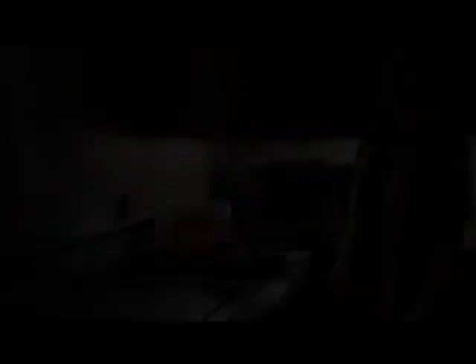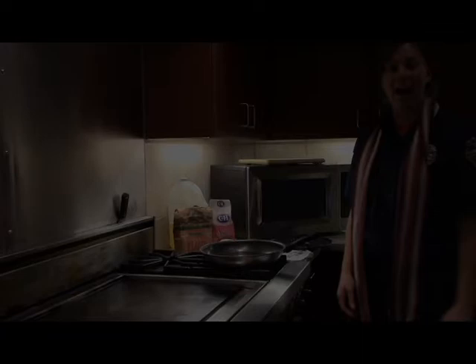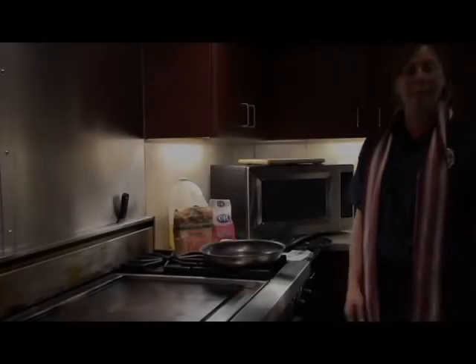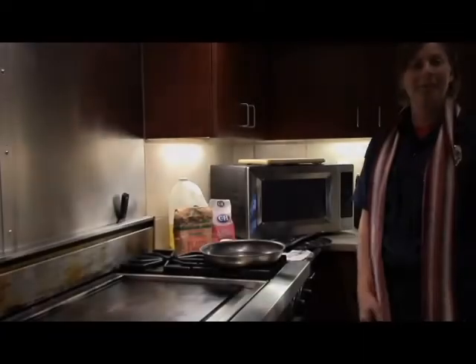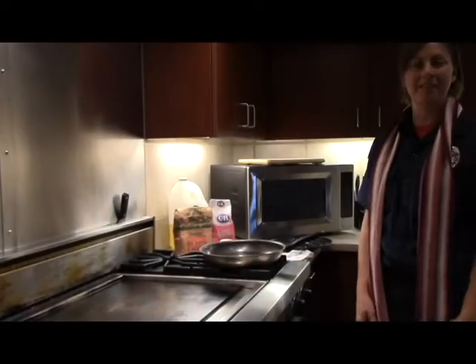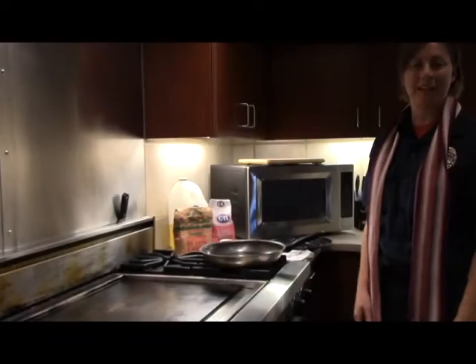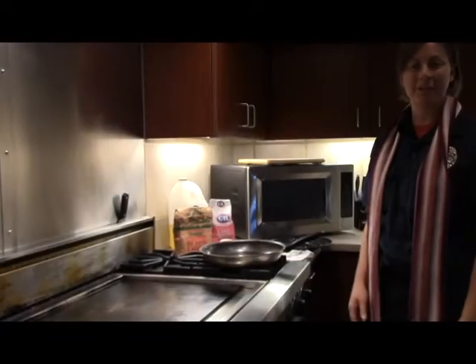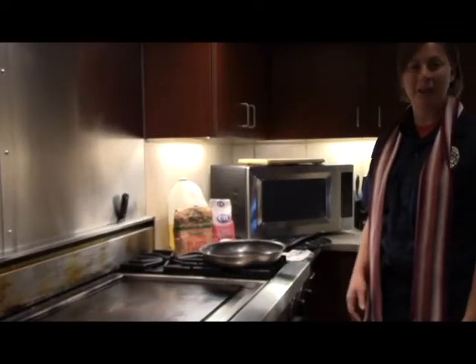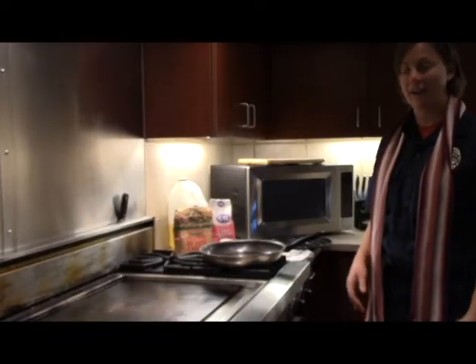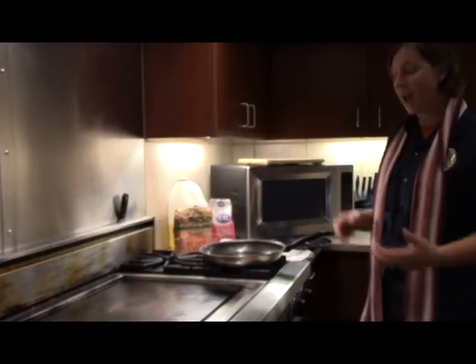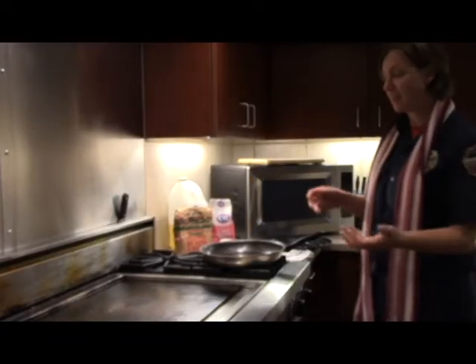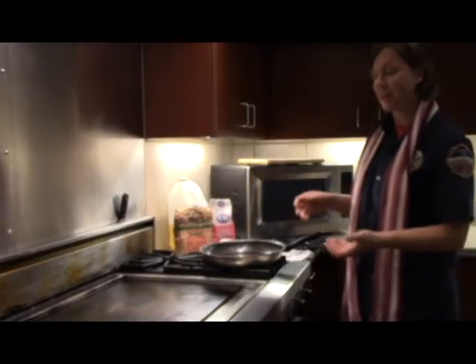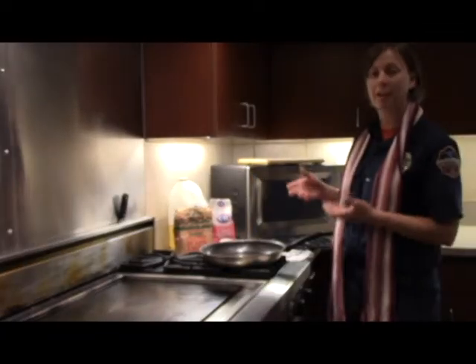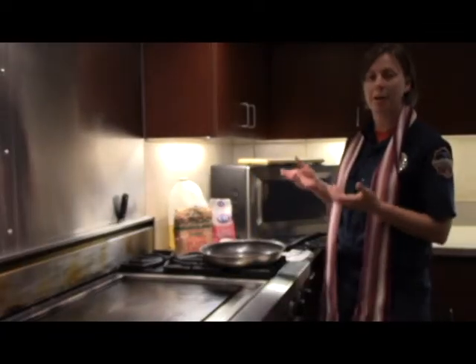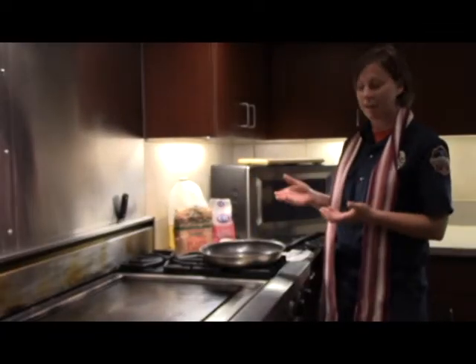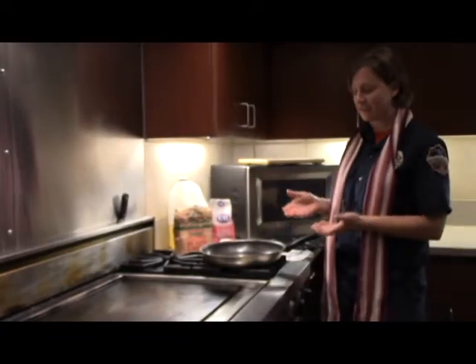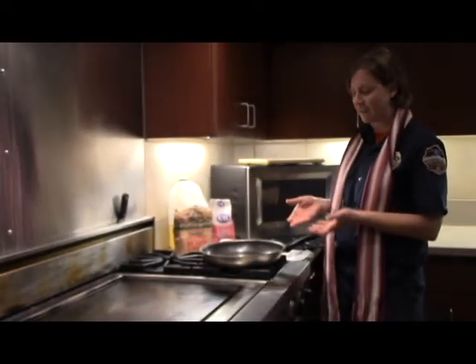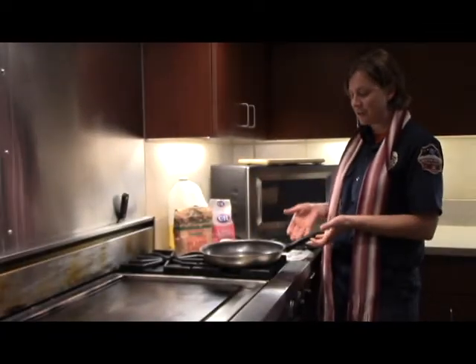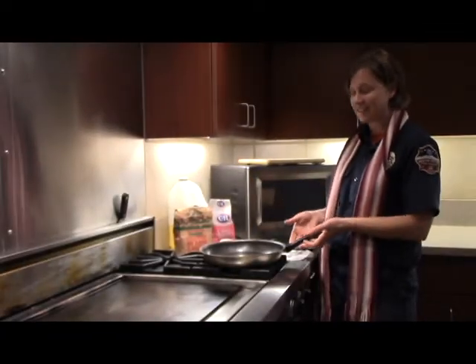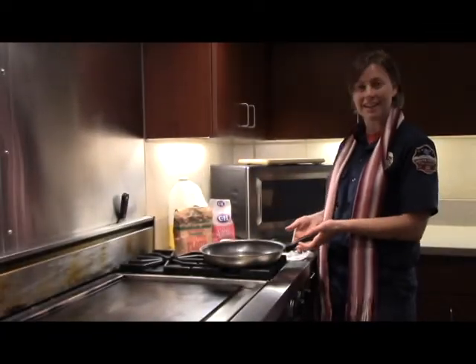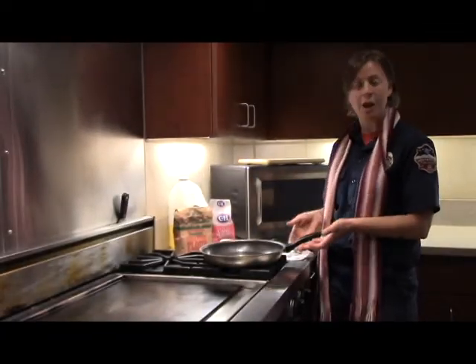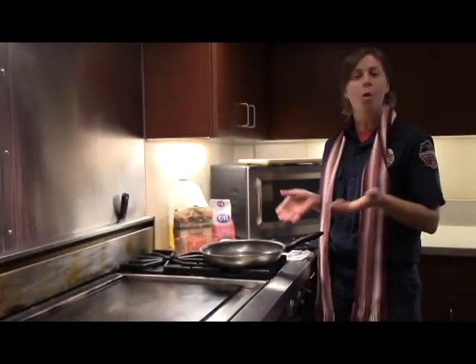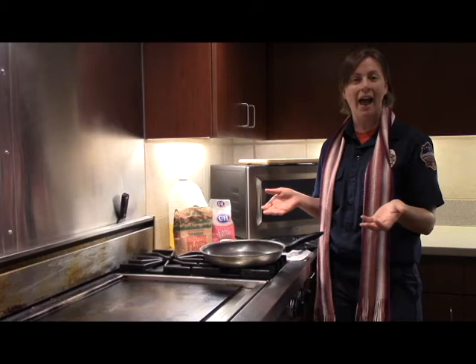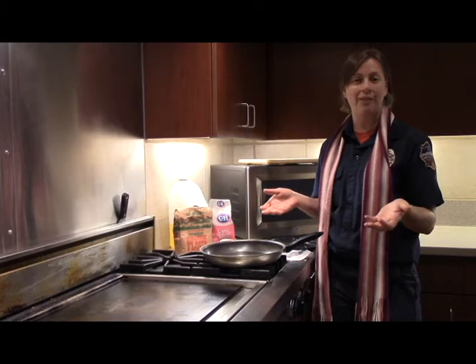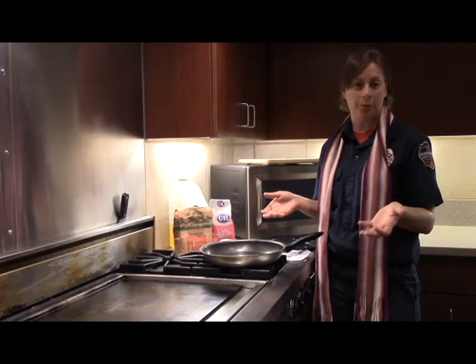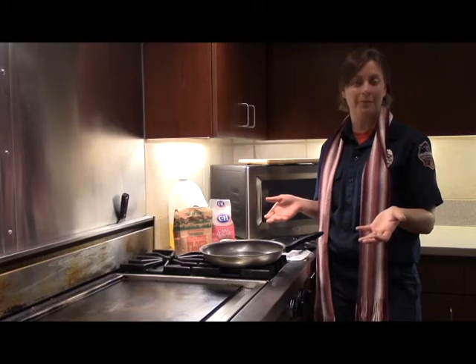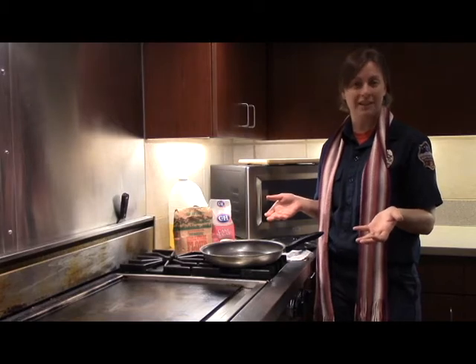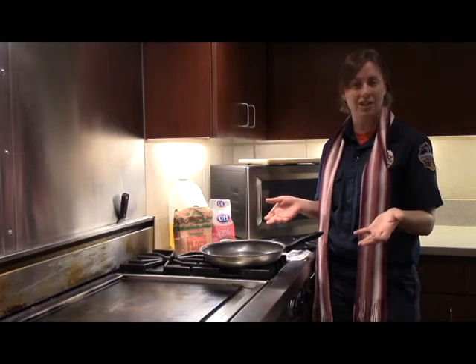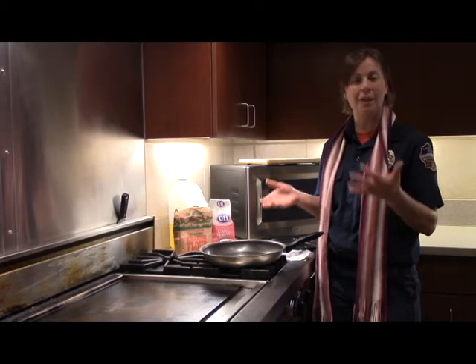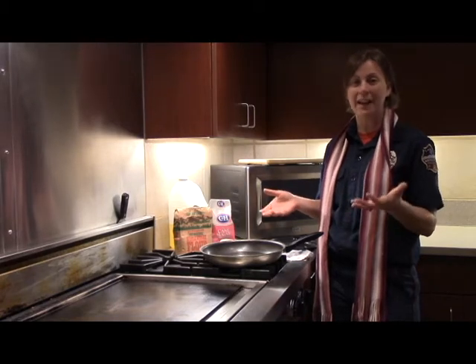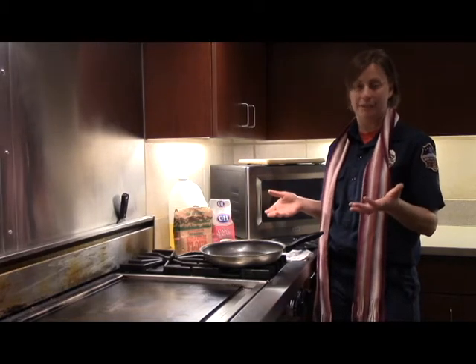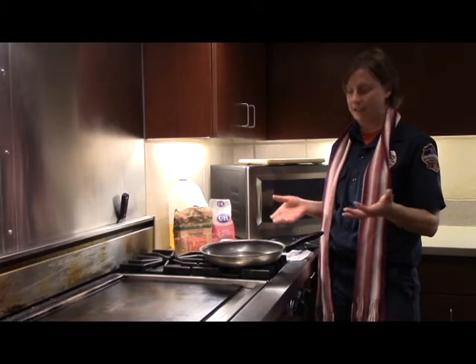Hi, I'm Colleen with South Metro Fire. I'm here today to talk about cooking safety. As you can see, we have some problems in this kitchen and we've got to fix them.